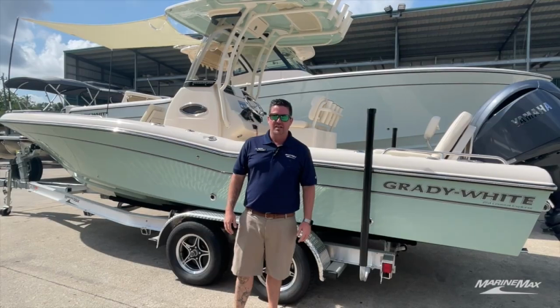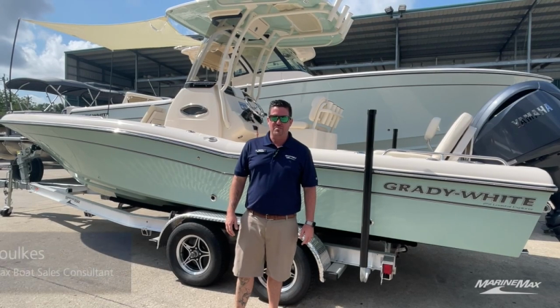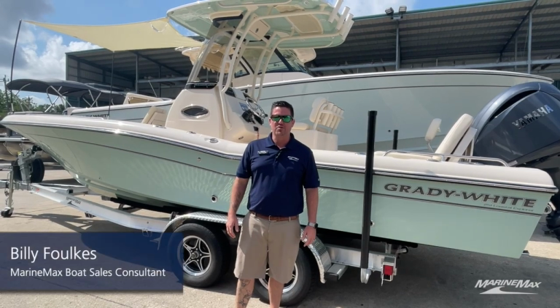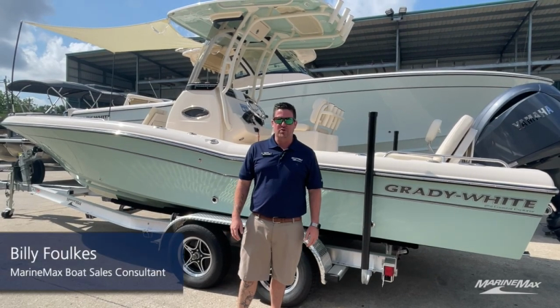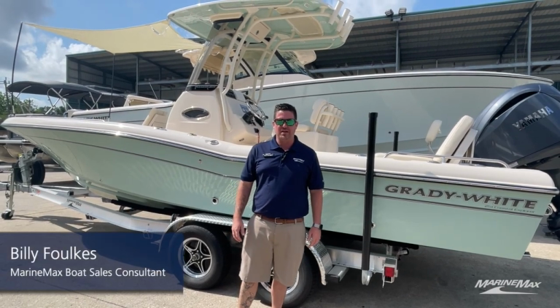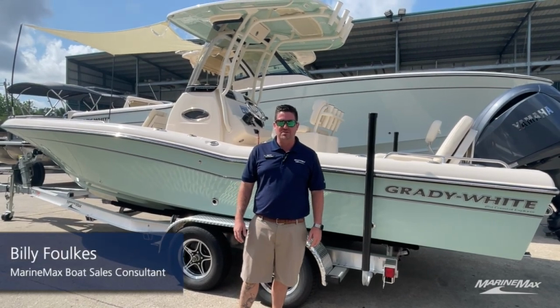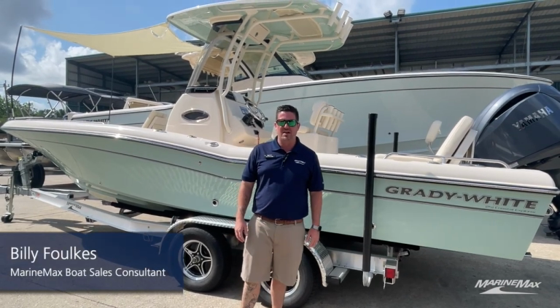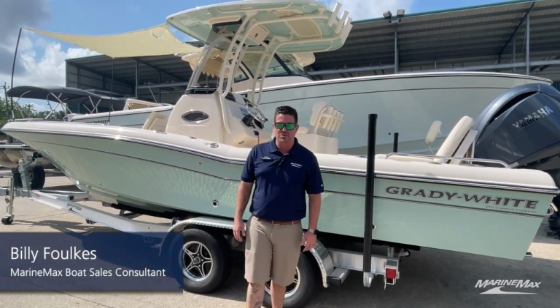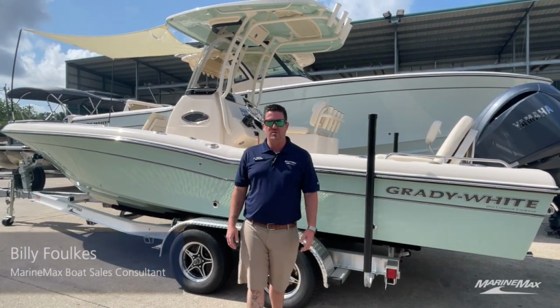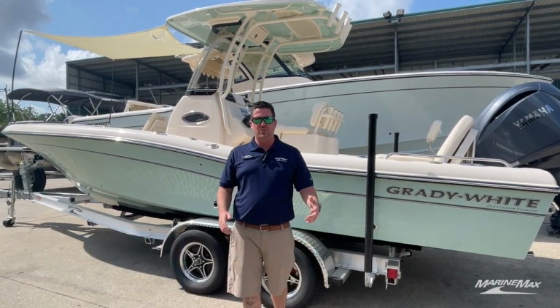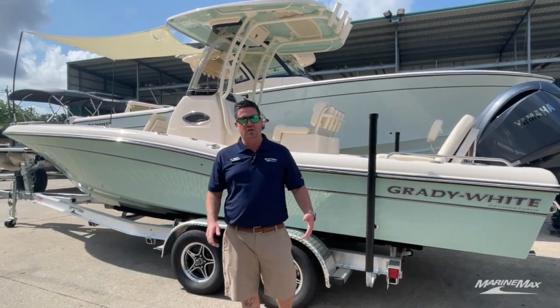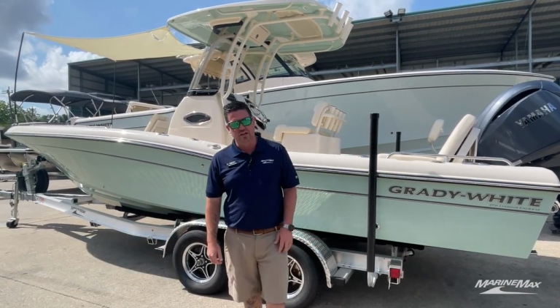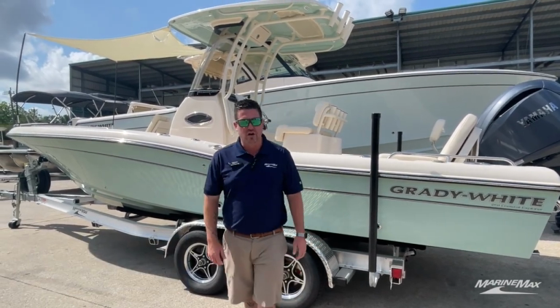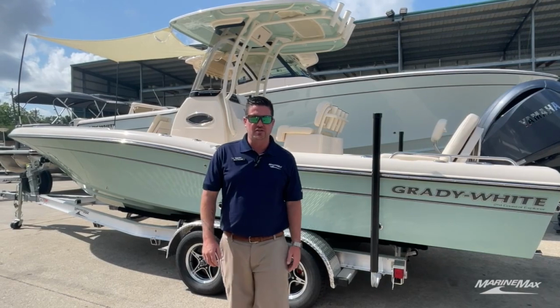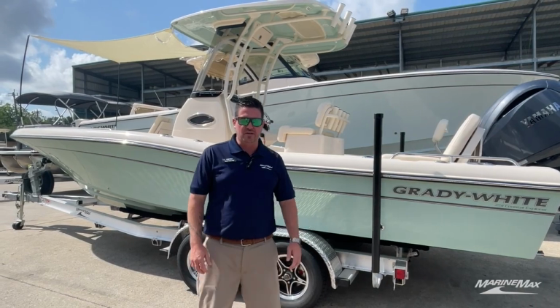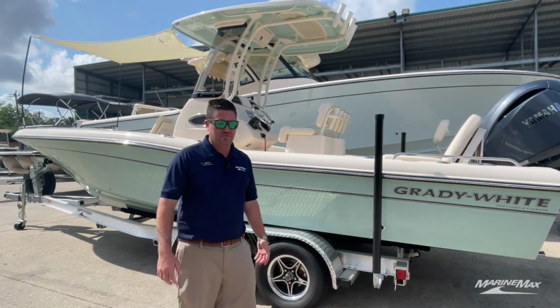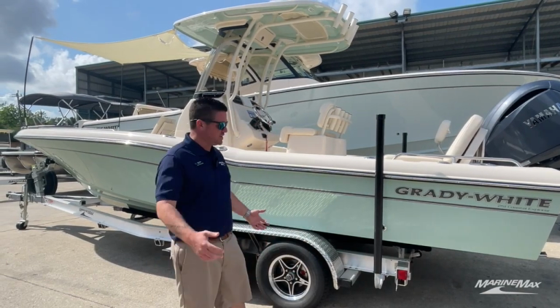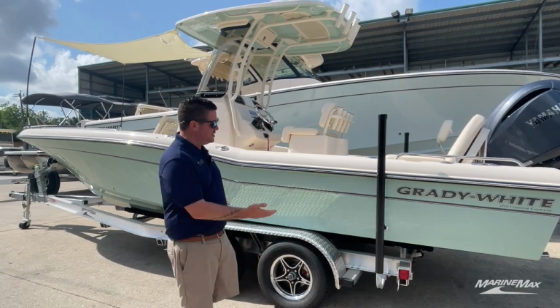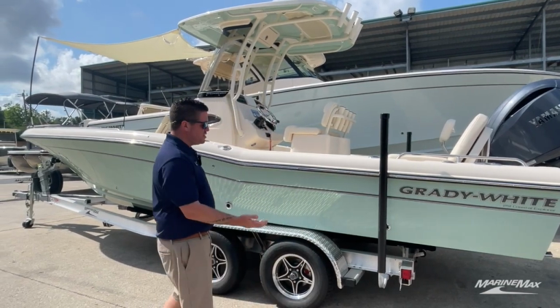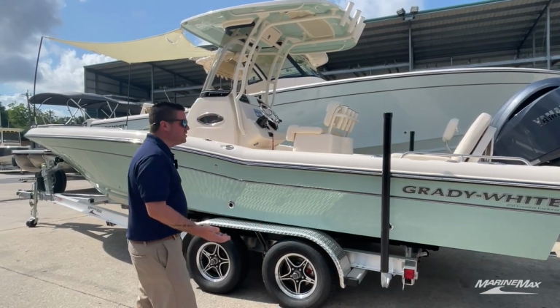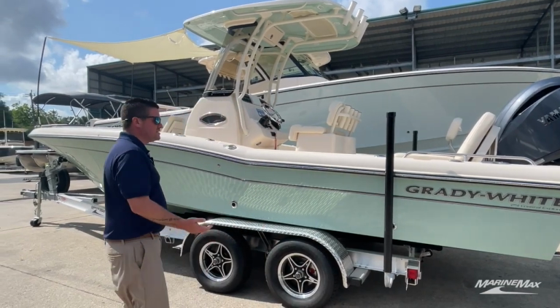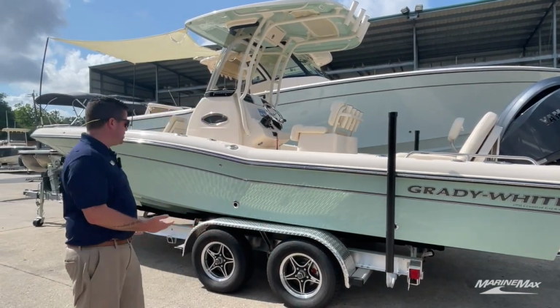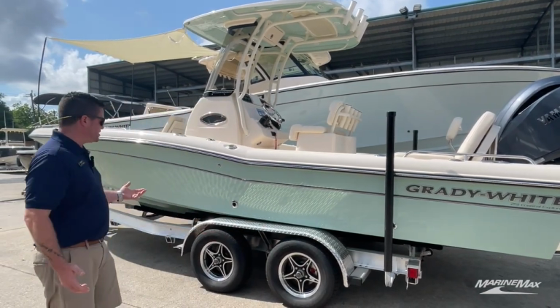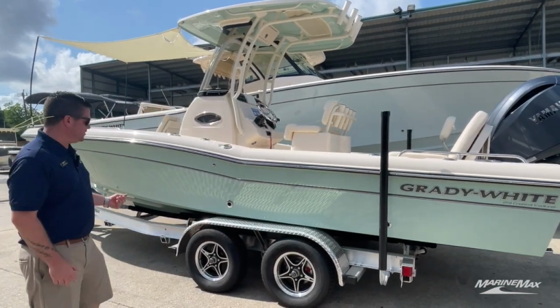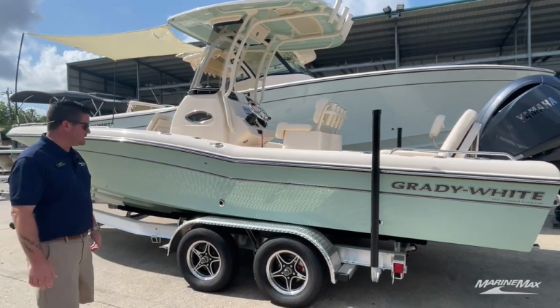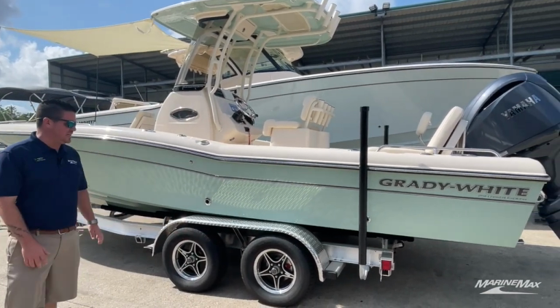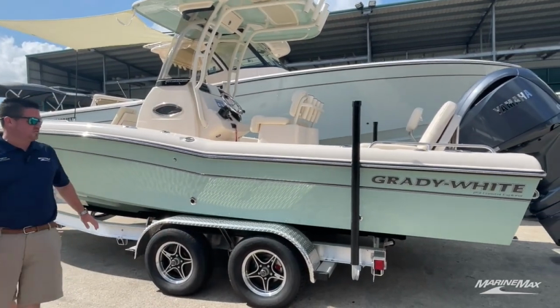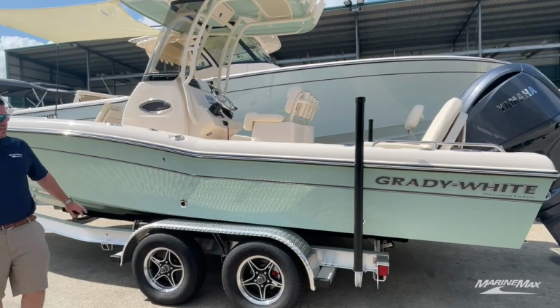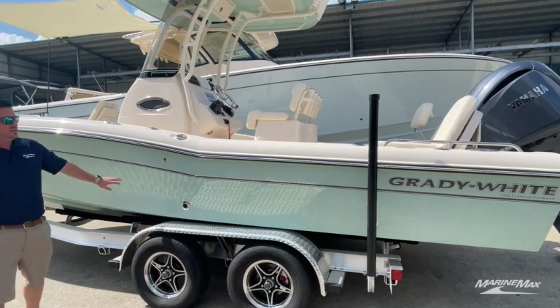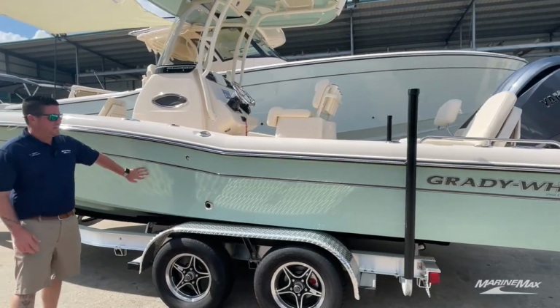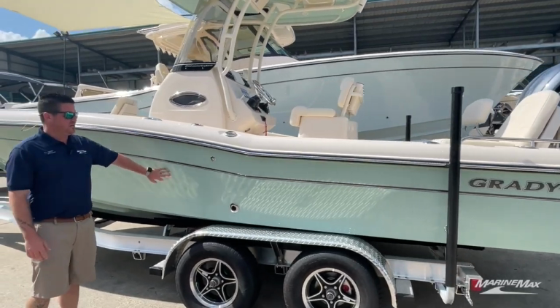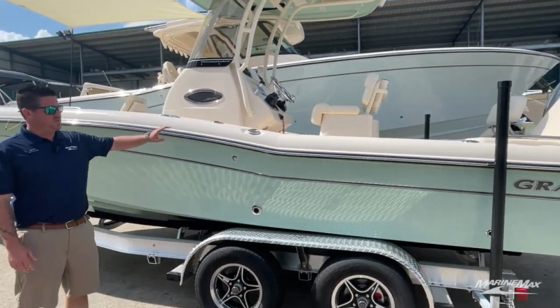Hey there, I'm Billy Folks with MarineMax Houston. Today I wanted to show you a 2023 Grady-White 251 Fisherman. The exterior of the boat is Sea Glass Green.